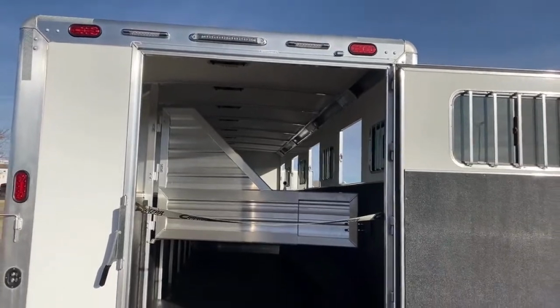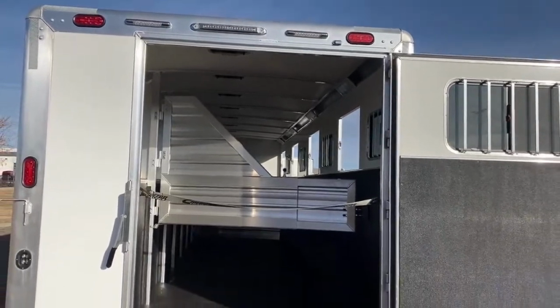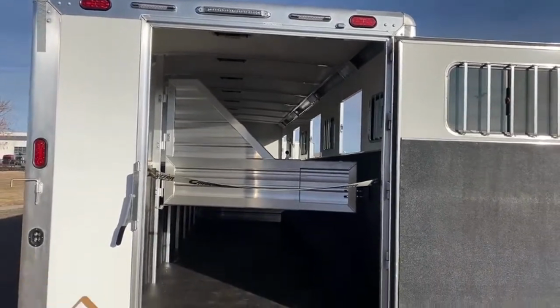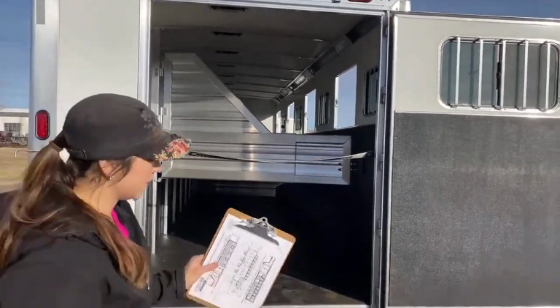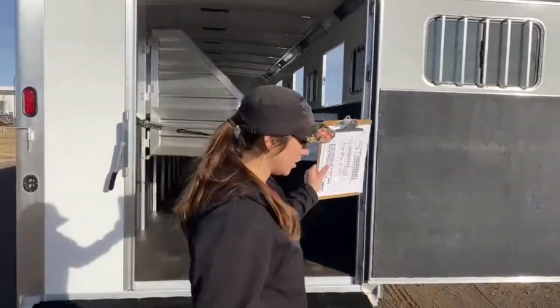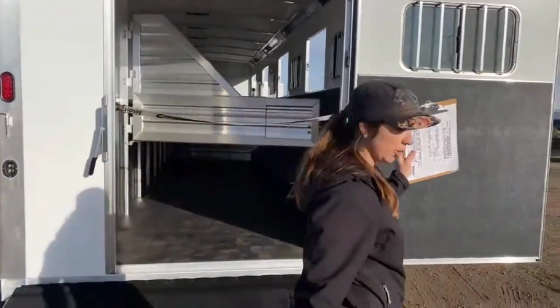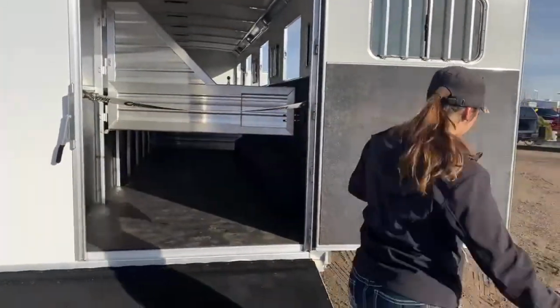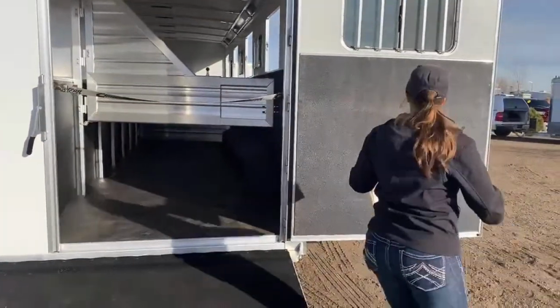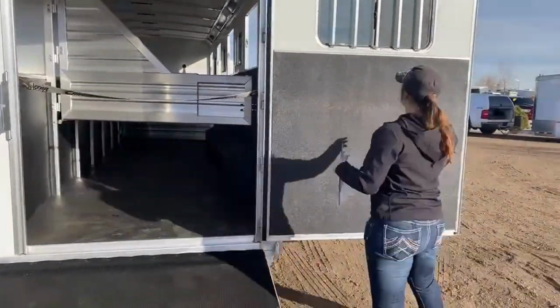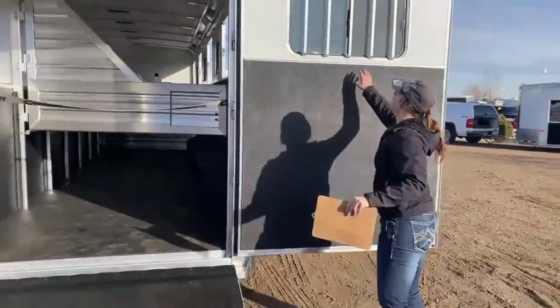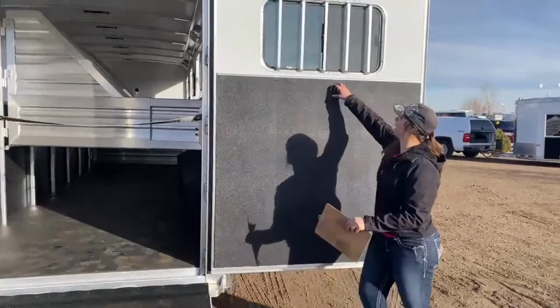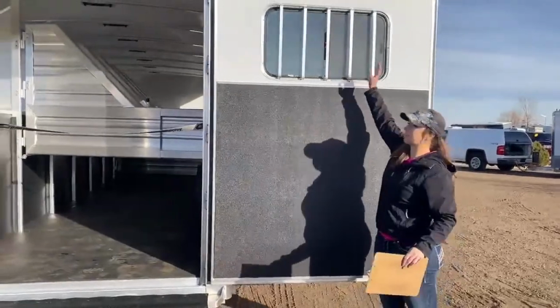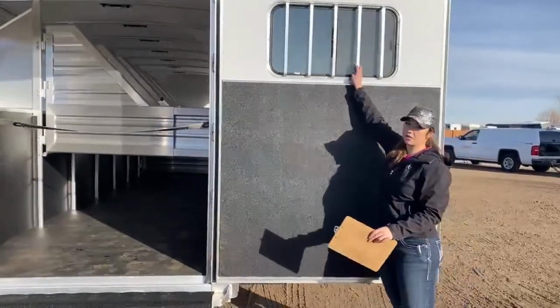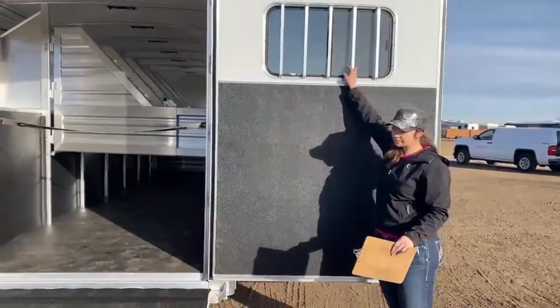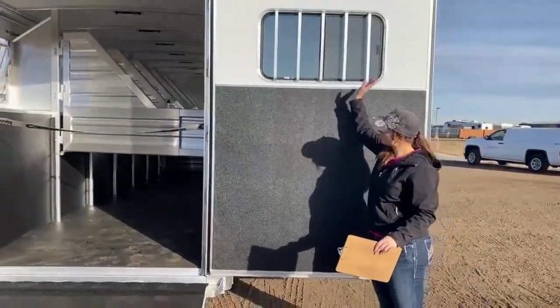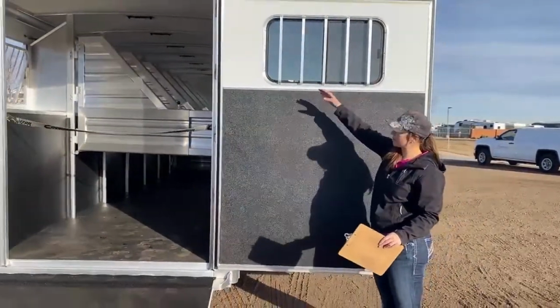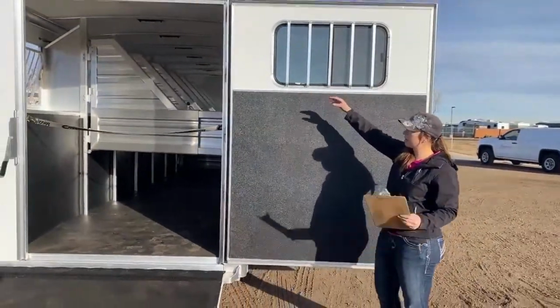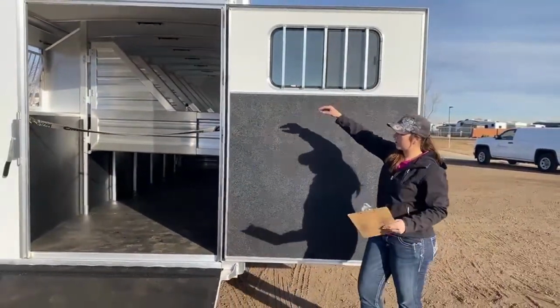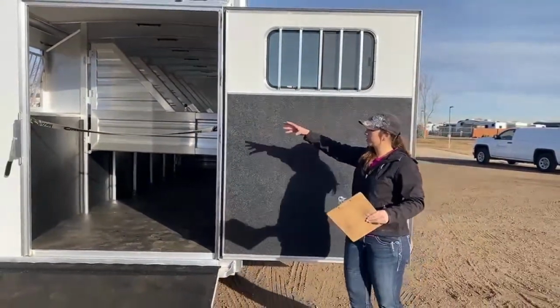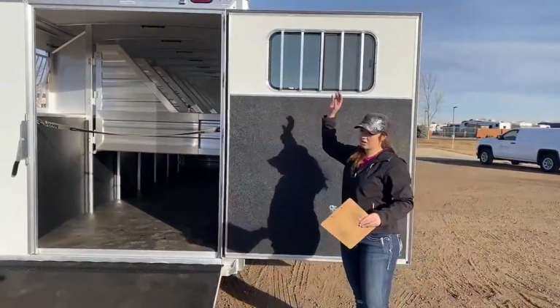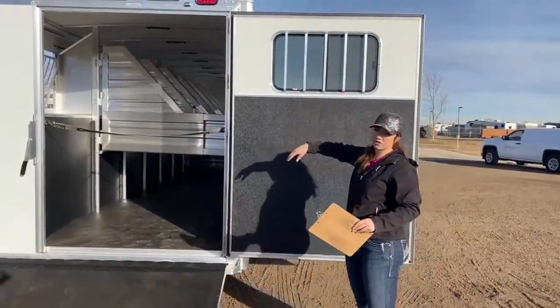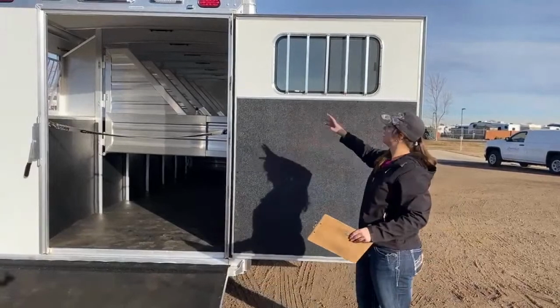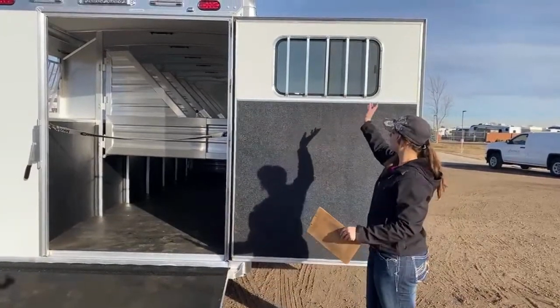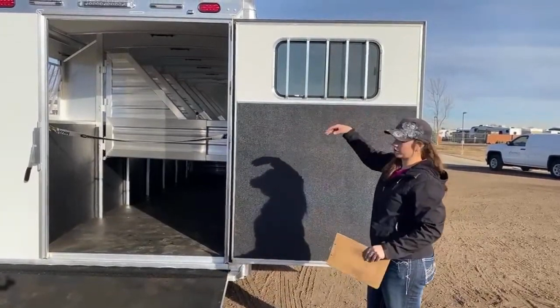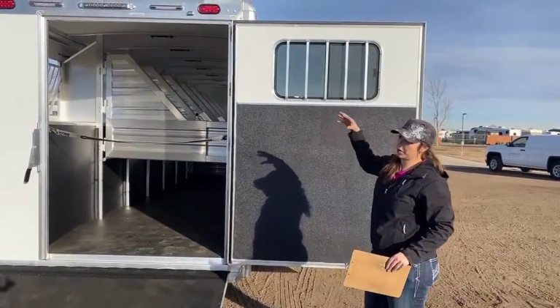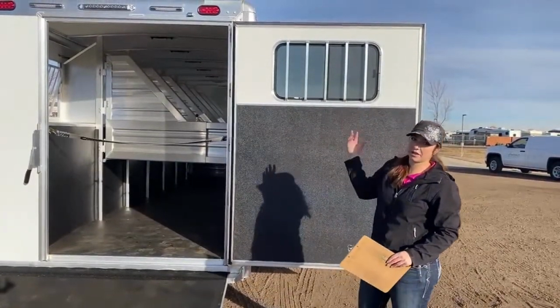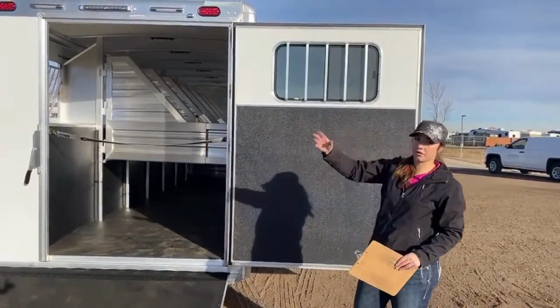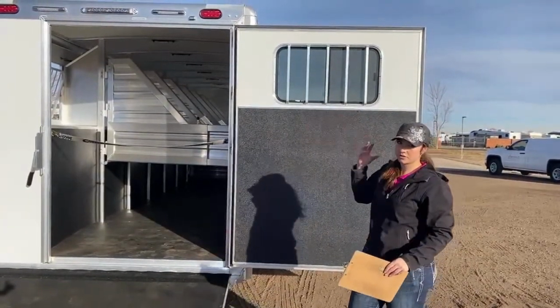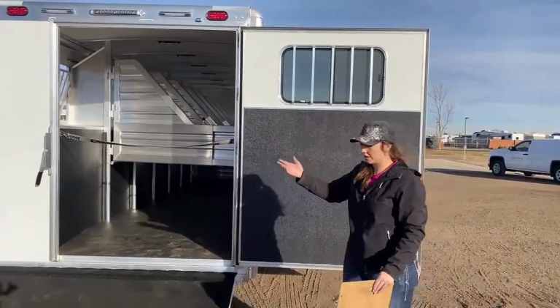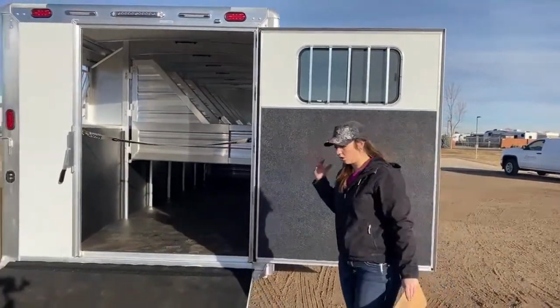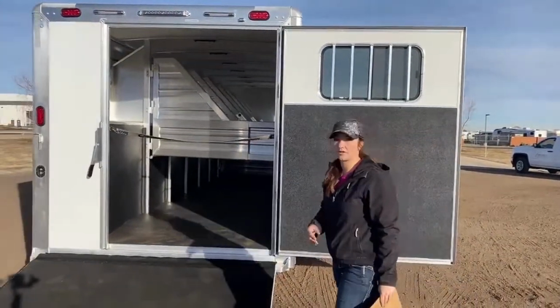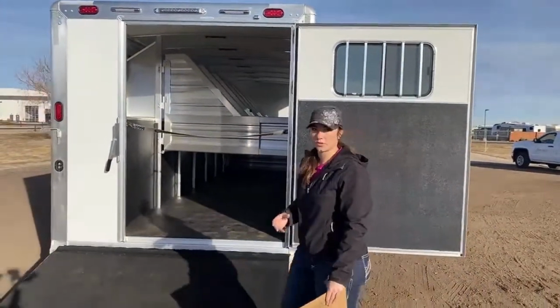On this back door, you do have this big bus window that slides open. That way, get all your windows open, get that back window open, and you get that airflow circulating all the way around for those horses.